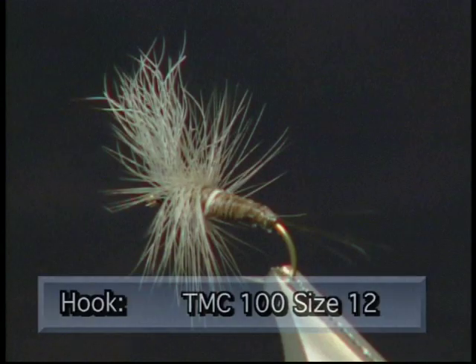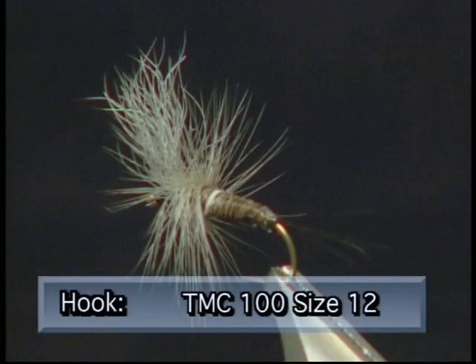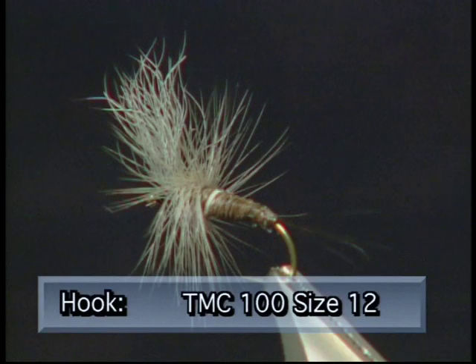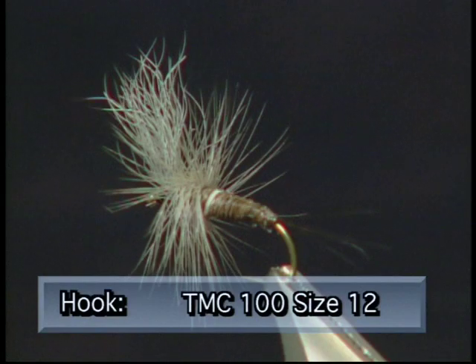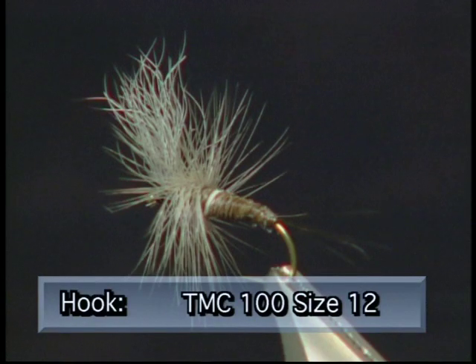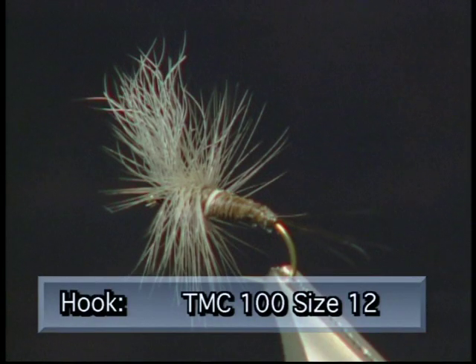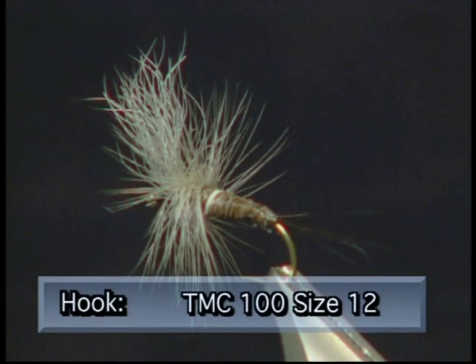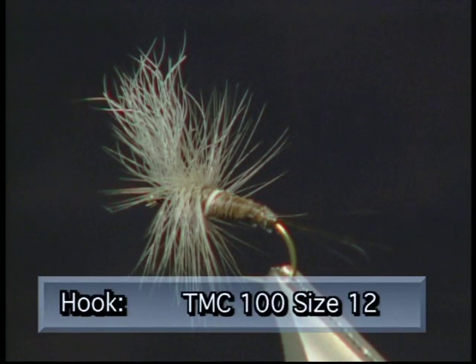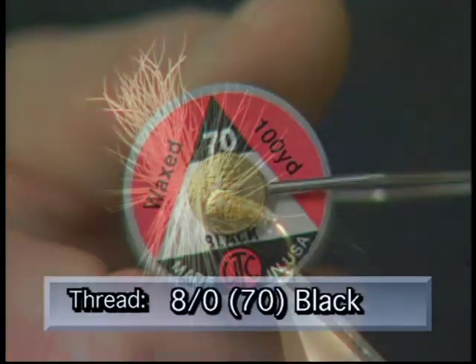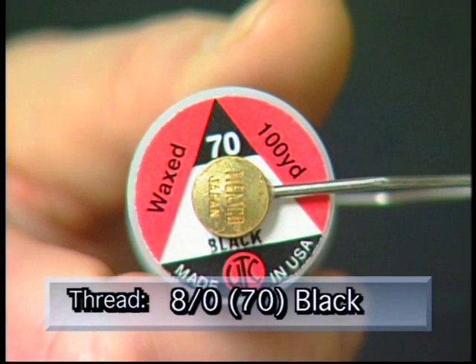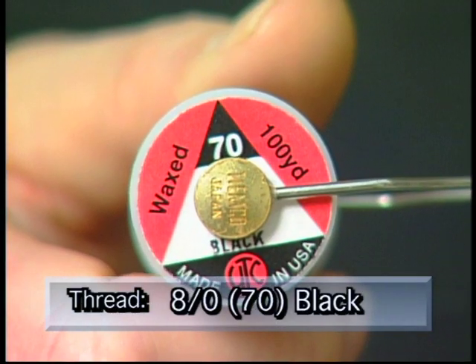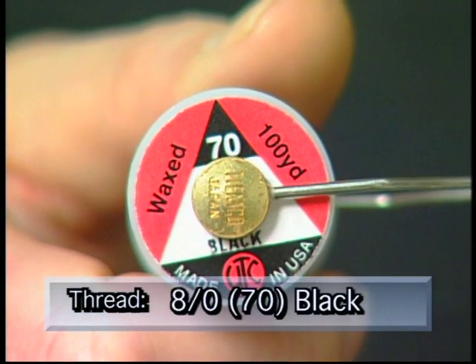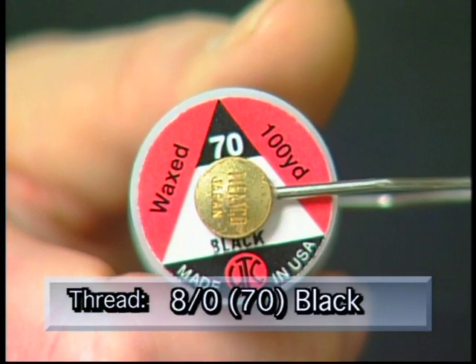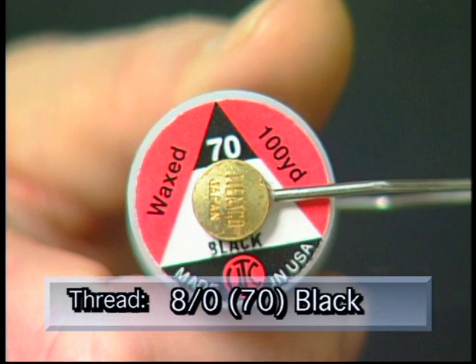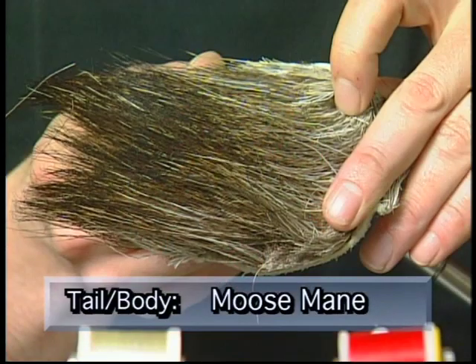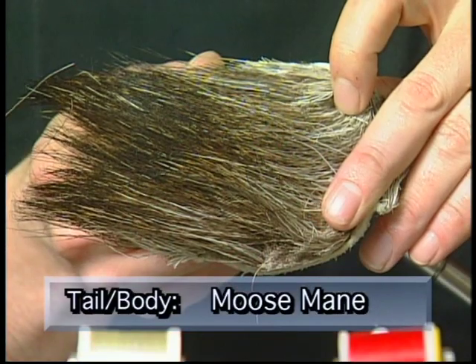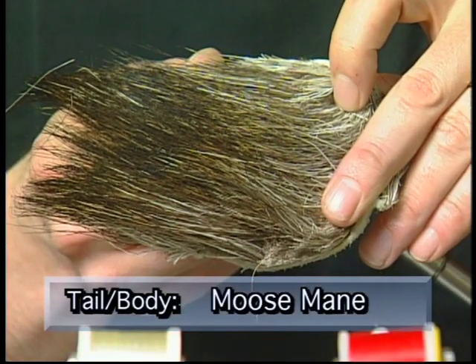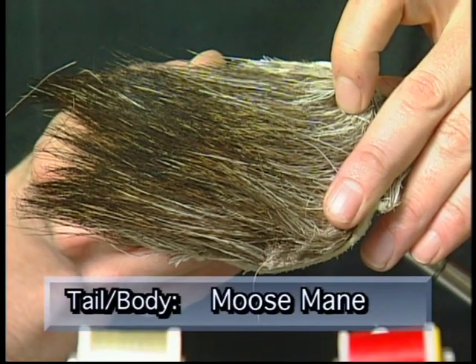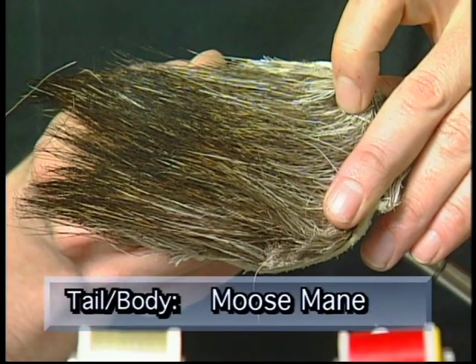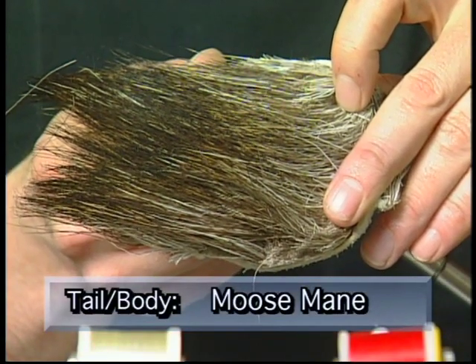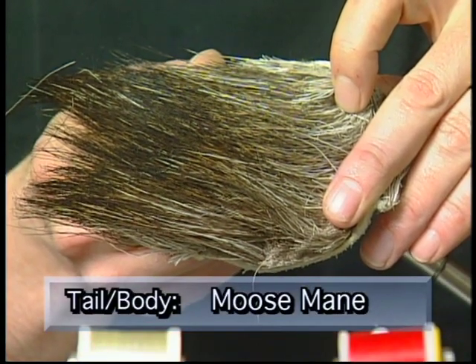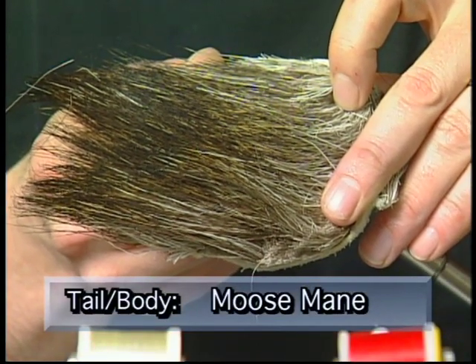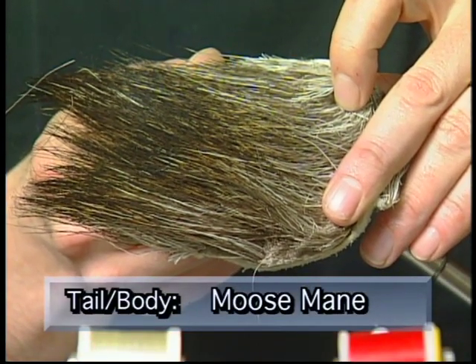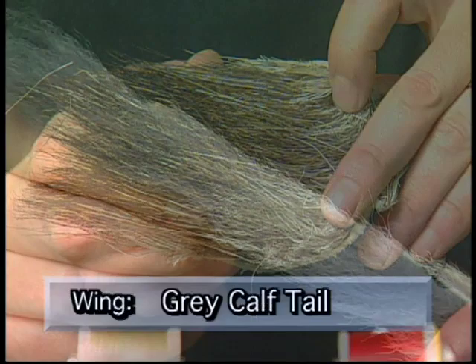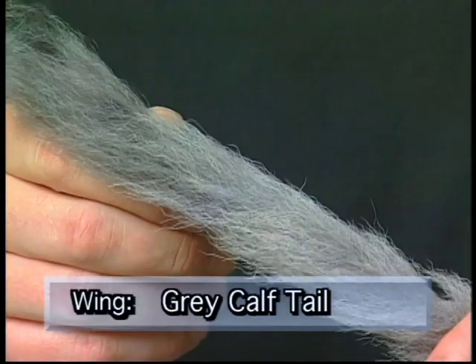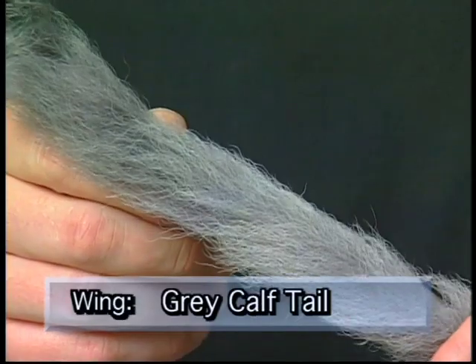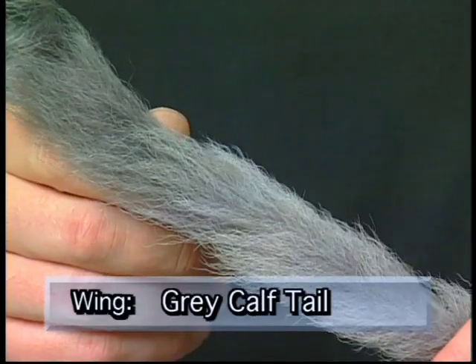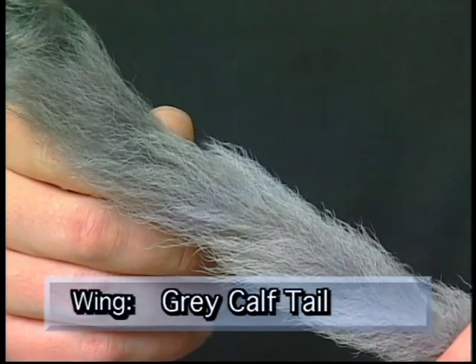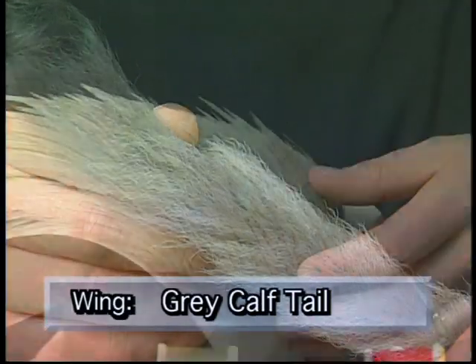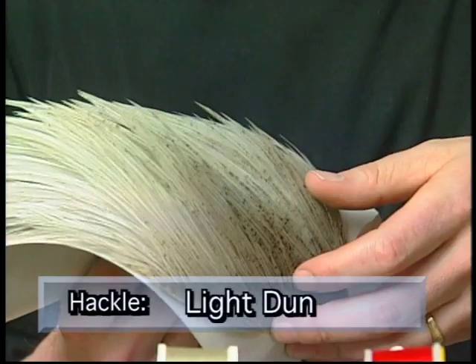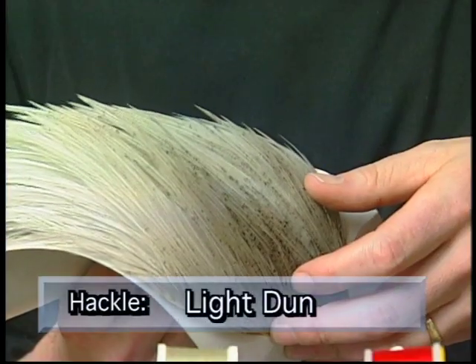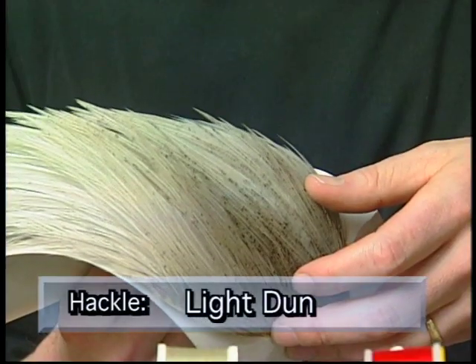To tie up the flab we're going to use a TMC 100 size 12 hook. We'll use some ADOP black thread, some moose mane tips for the tail, some moose mane strands for the body. For the wing we'll use some grey calf tail, and a light dun hackle for the hackle.